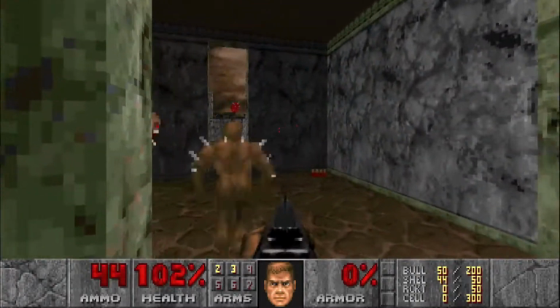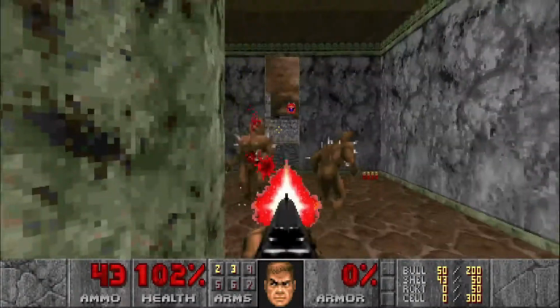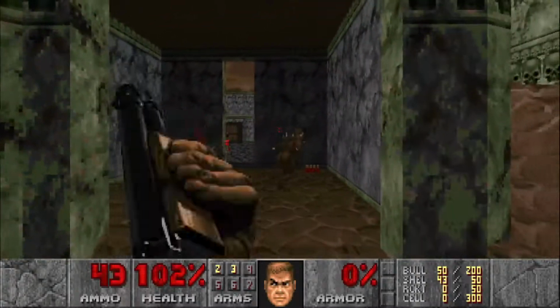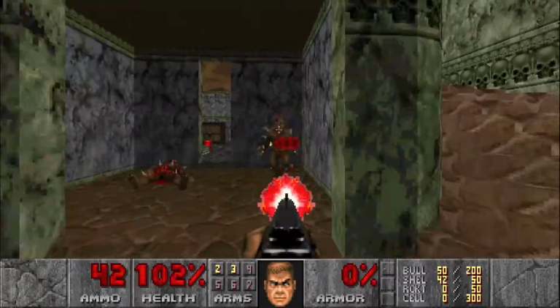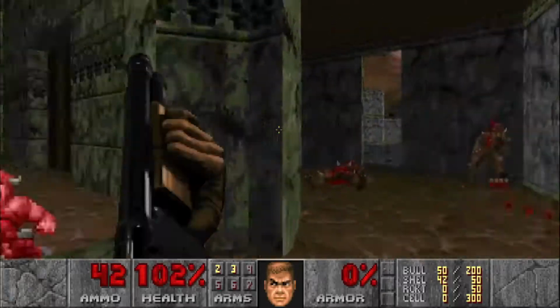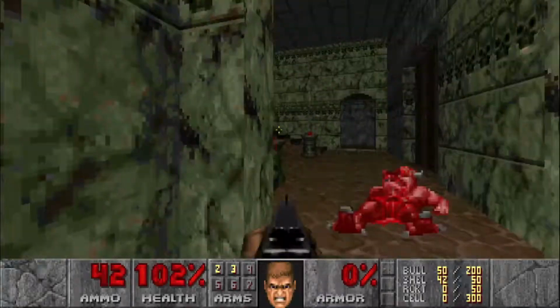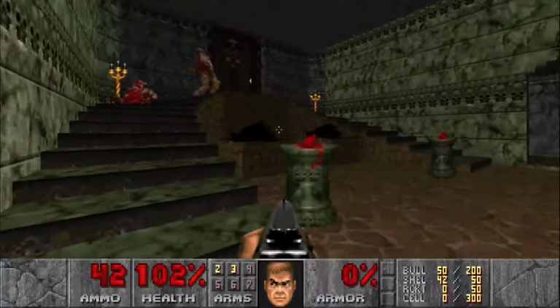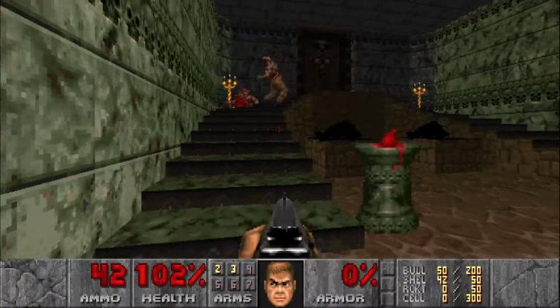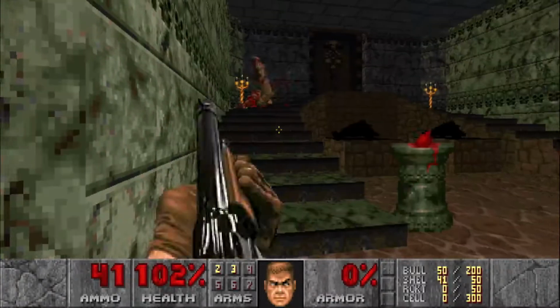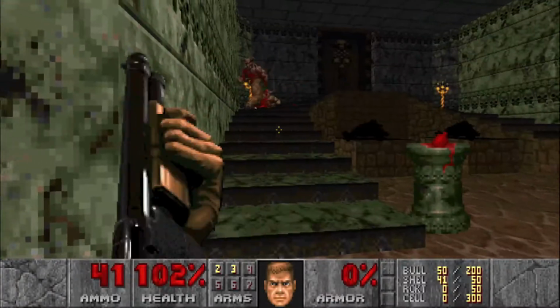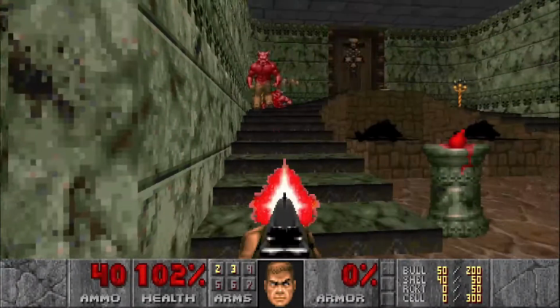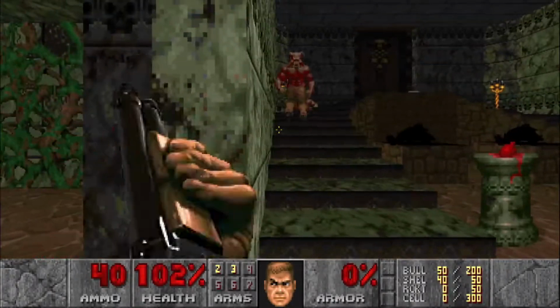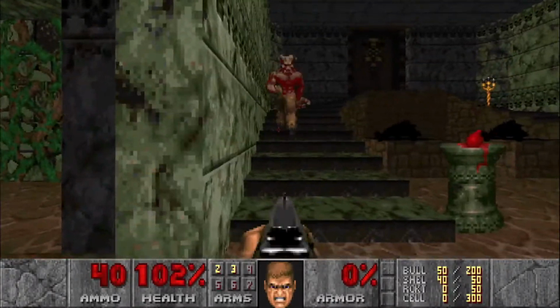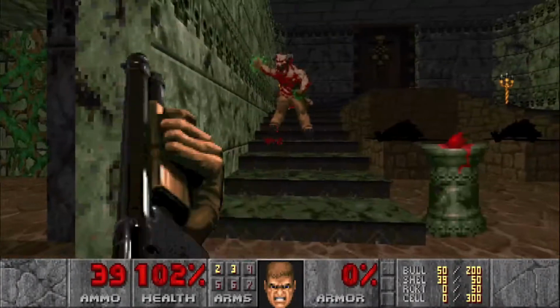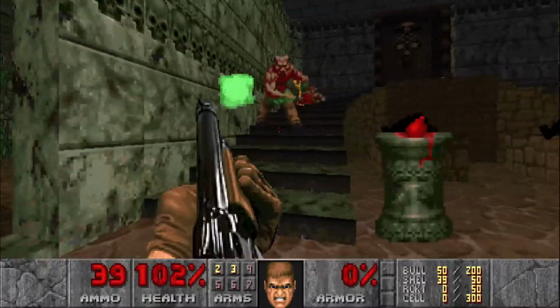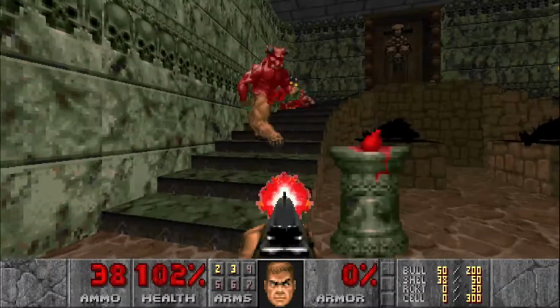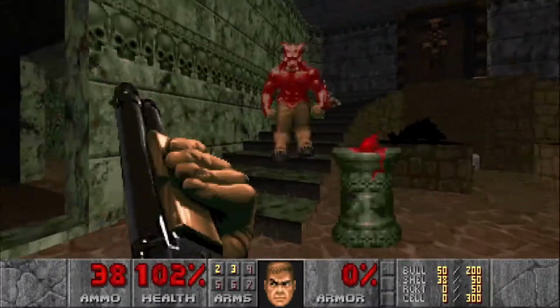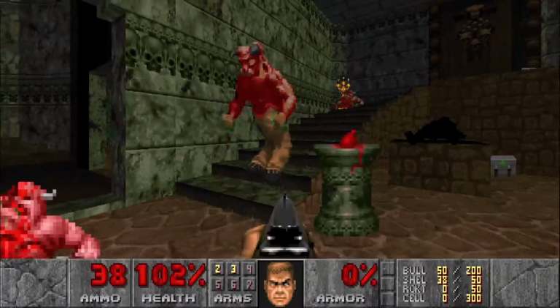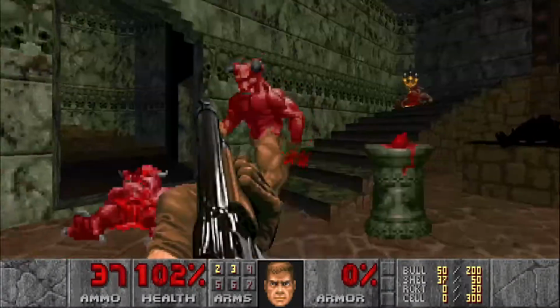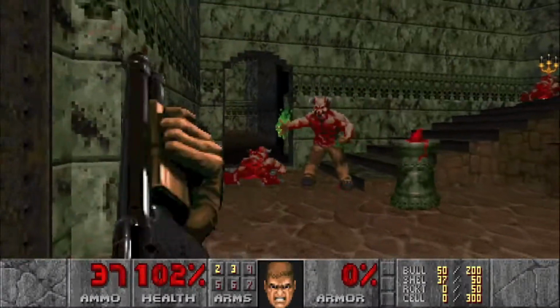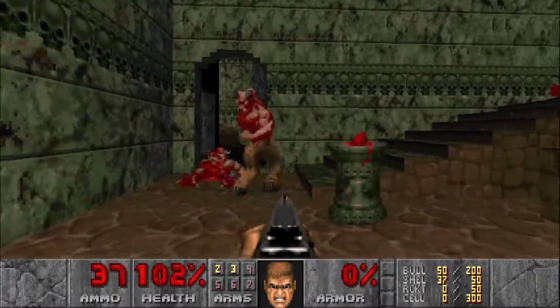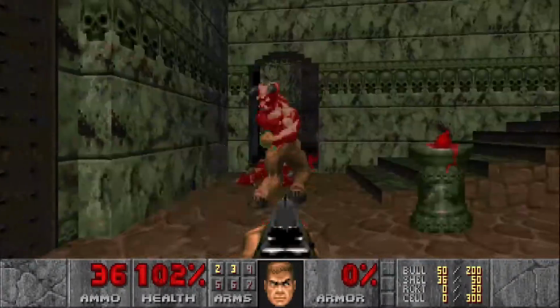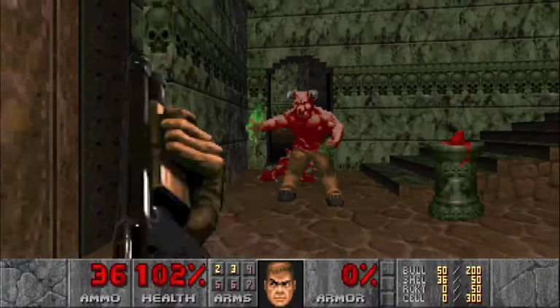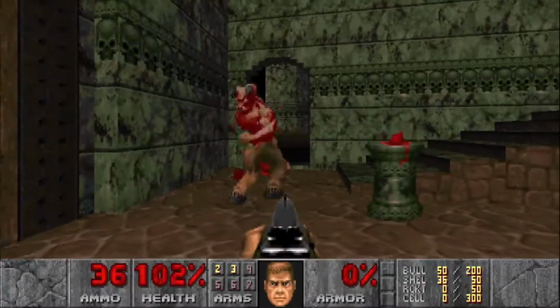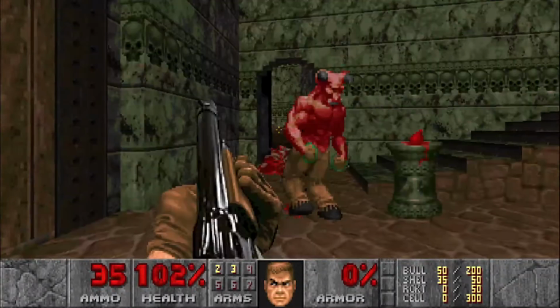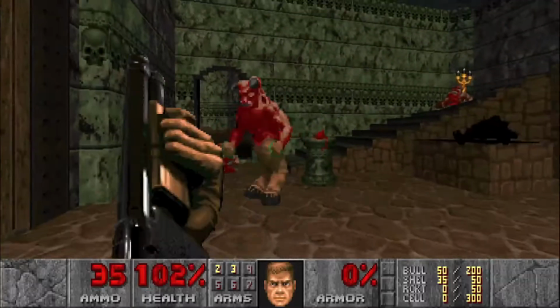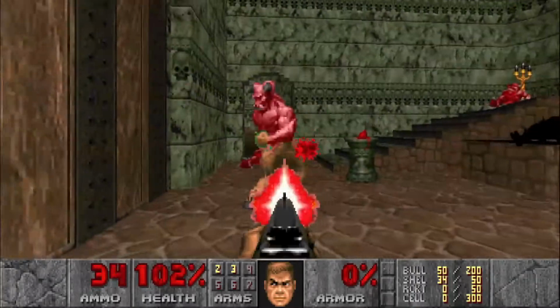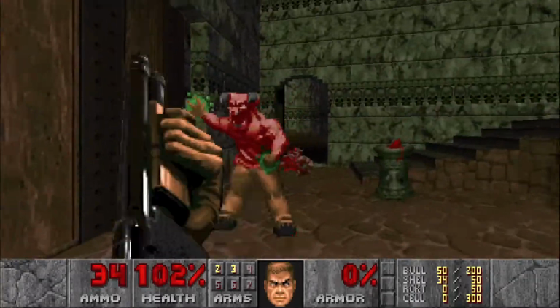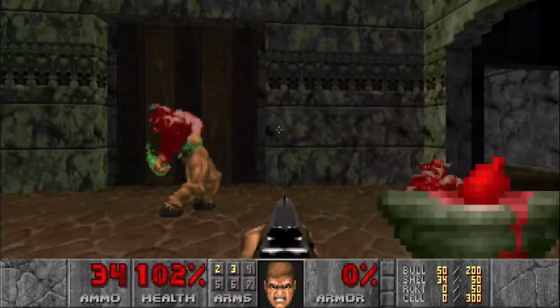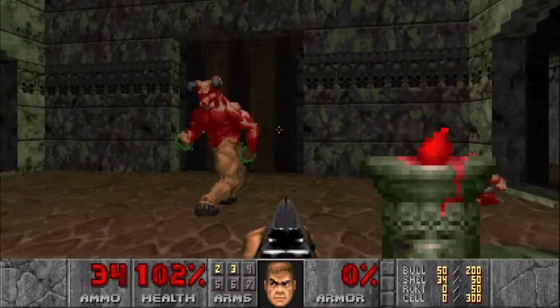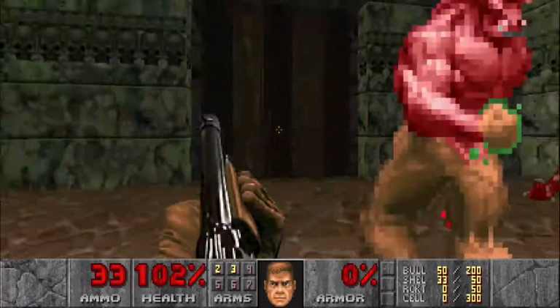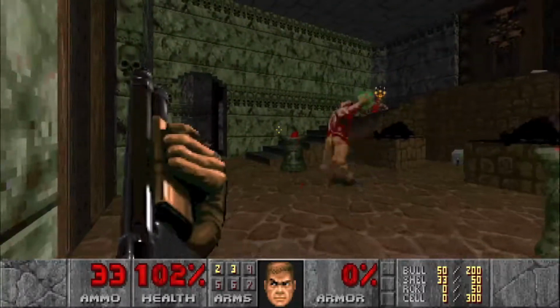Hopefully he'll teleport here so we can take care of him pretty early. In the meantime let's take out these imps. I like to take him out here because it's a lot easier — it's kind of boring with the regular shotgun, but this way we can take care of him early so he doesn't bother us.